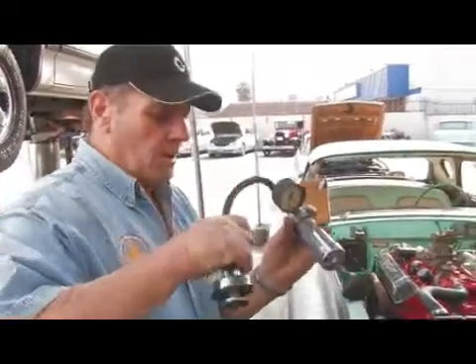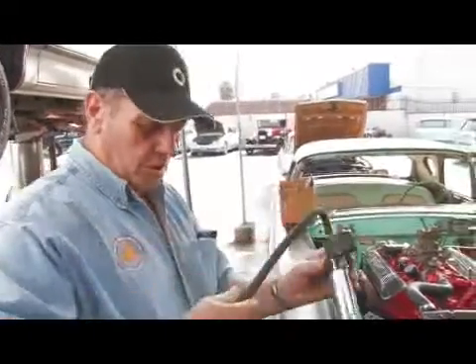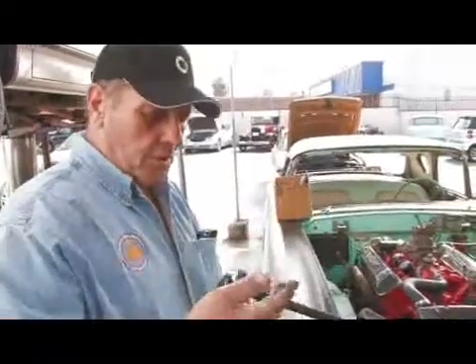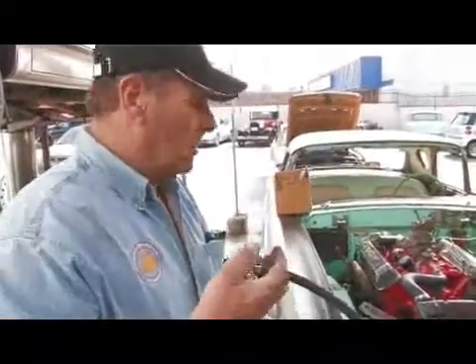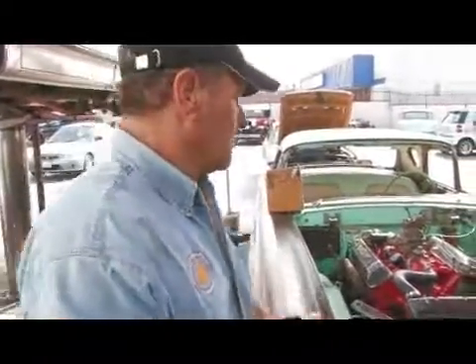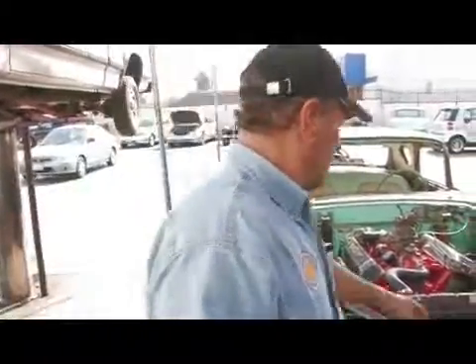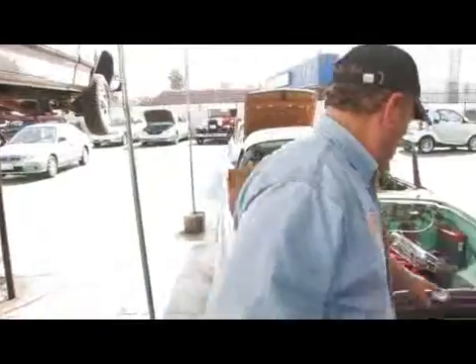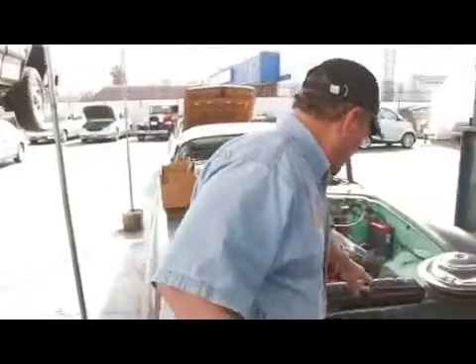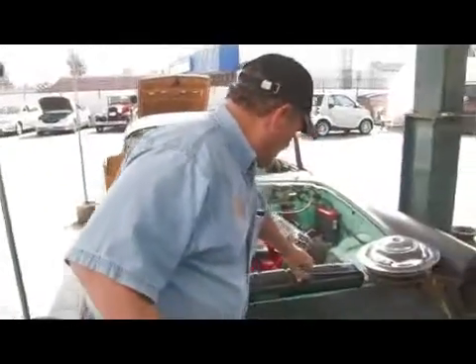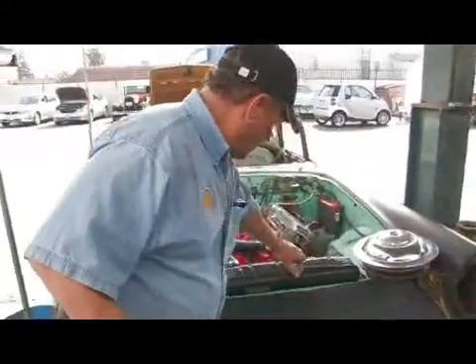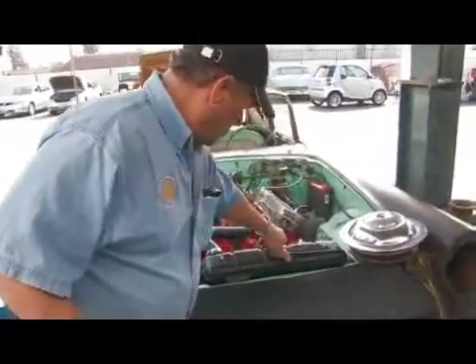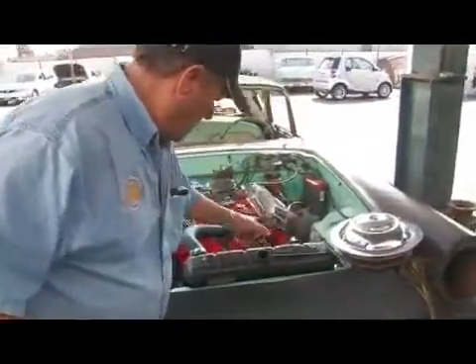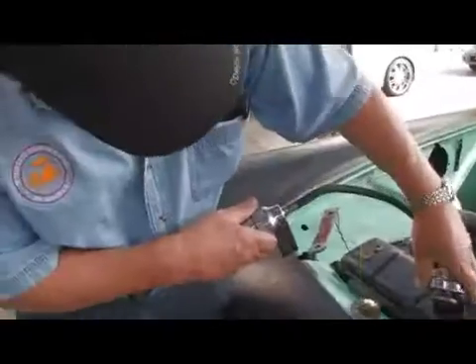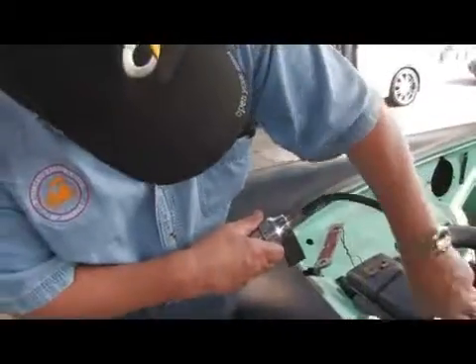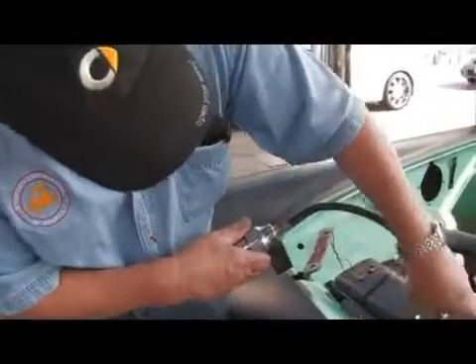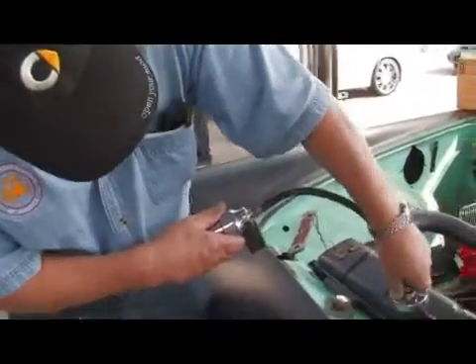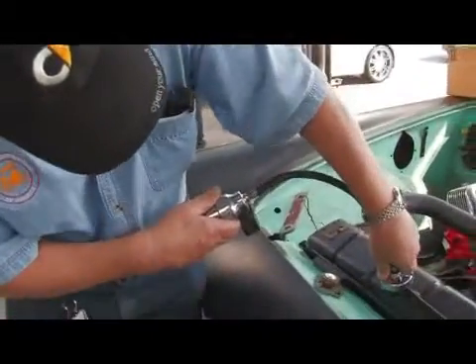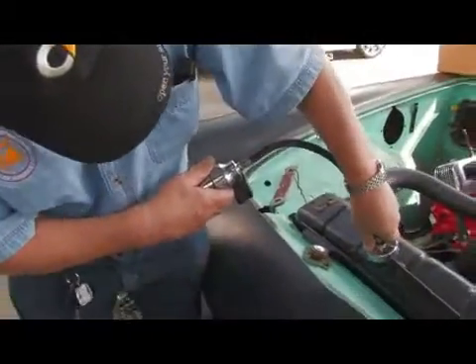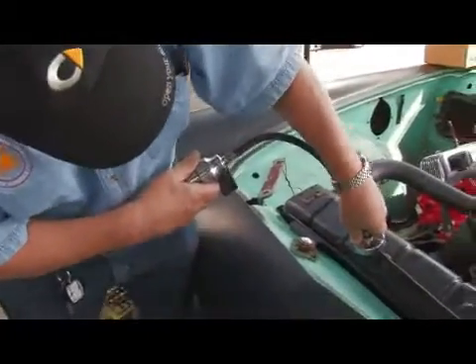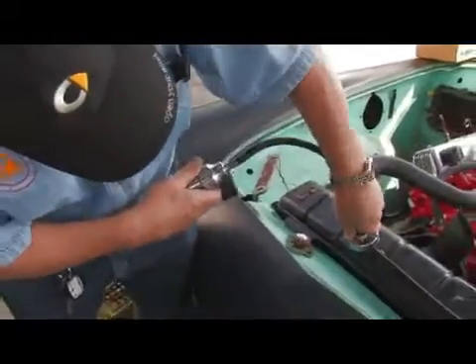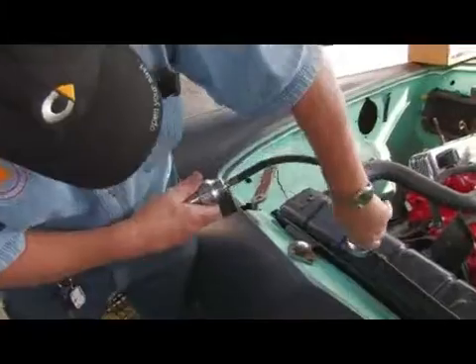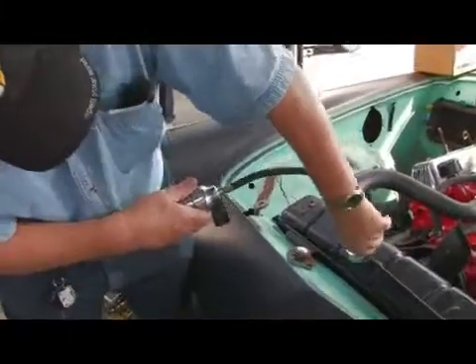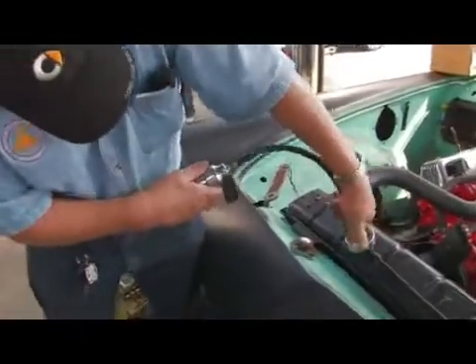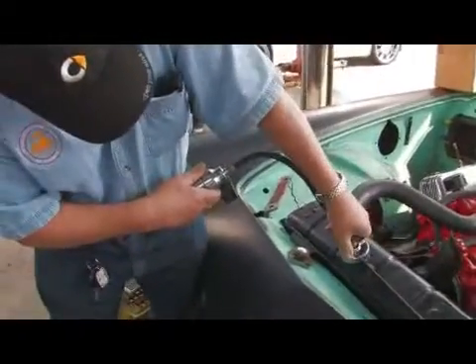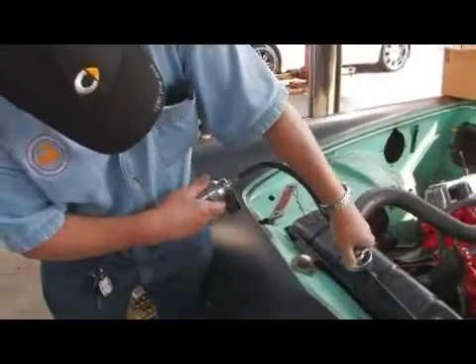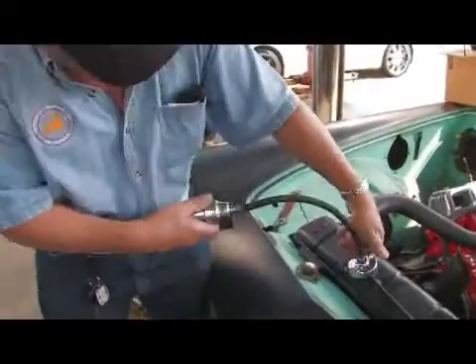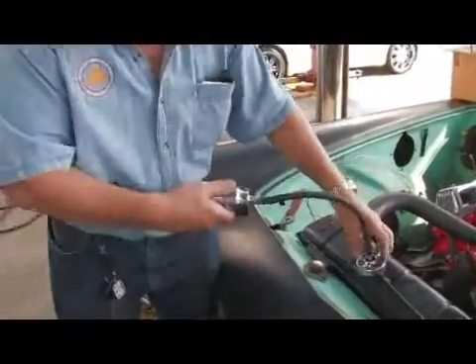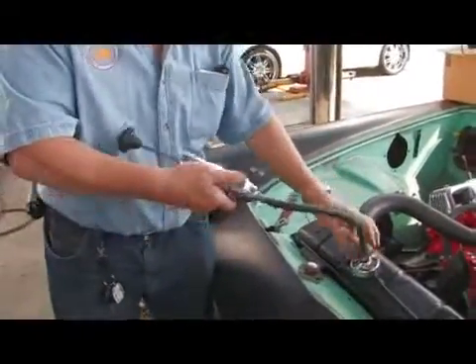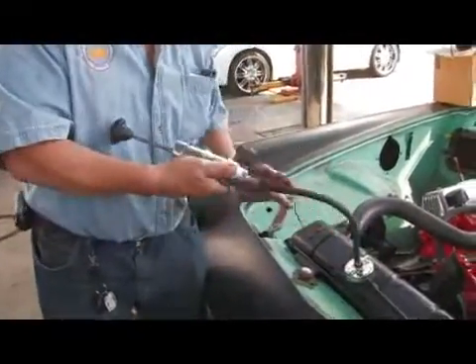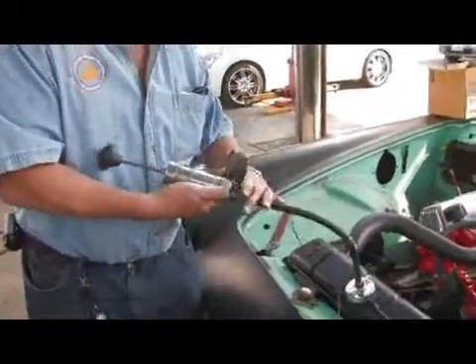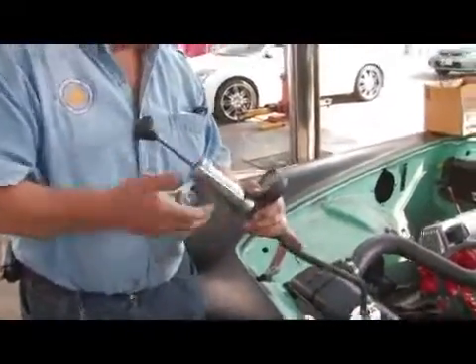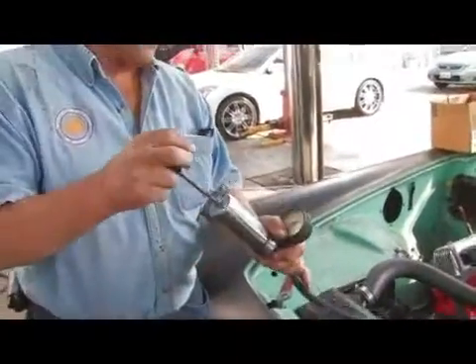What you simply do is remove your radiator cap and fit this on. Some of these require special adapters, so this may not fit — this is not going to fit on here on this old T-bird.